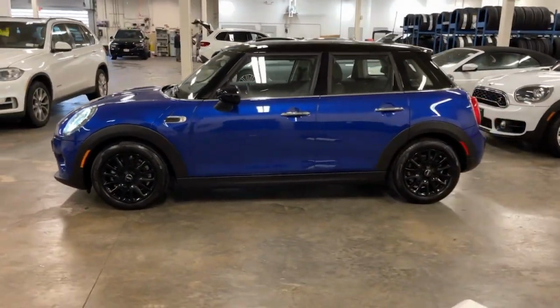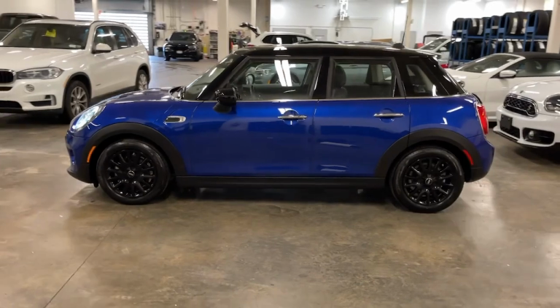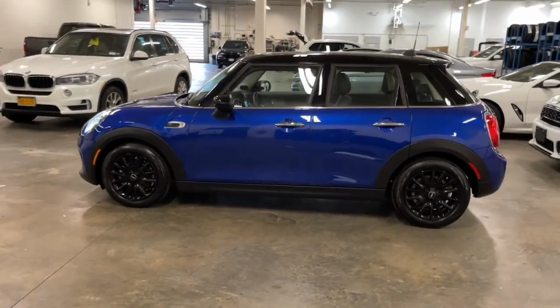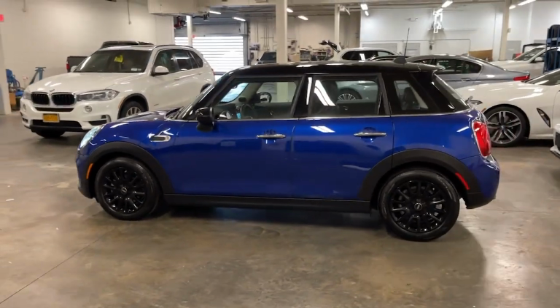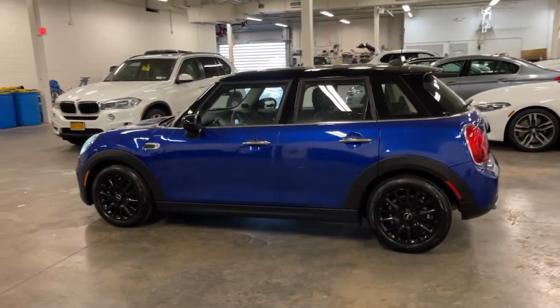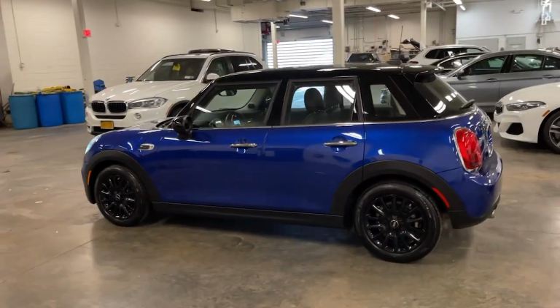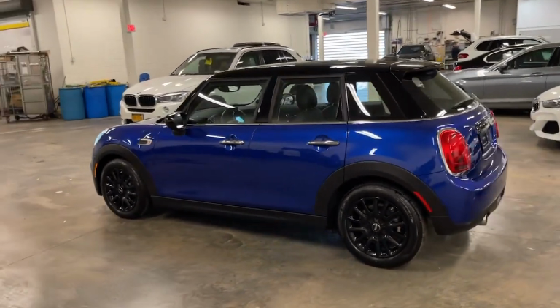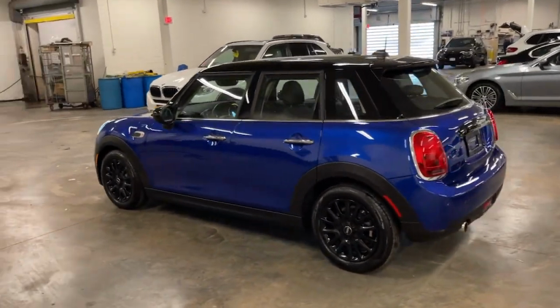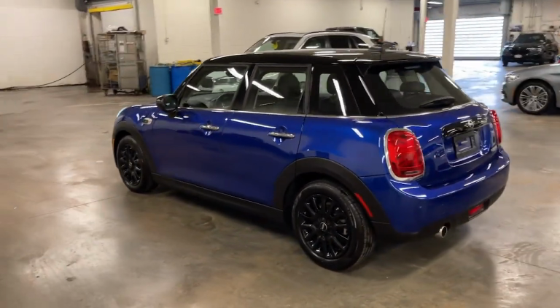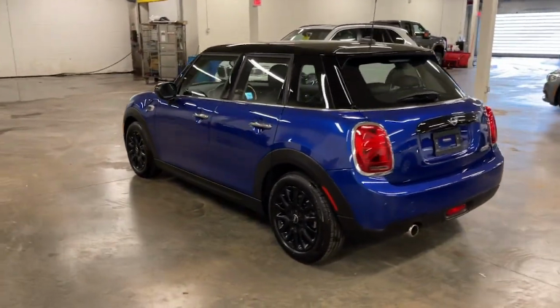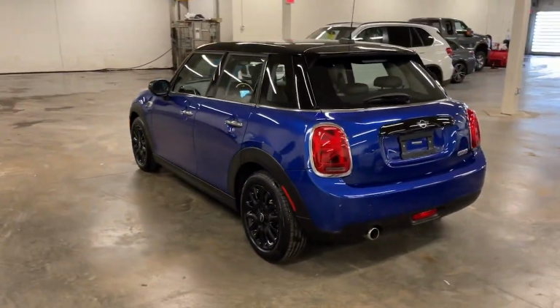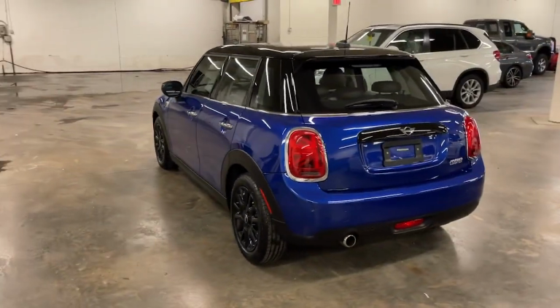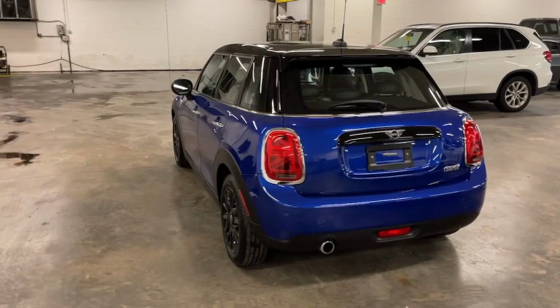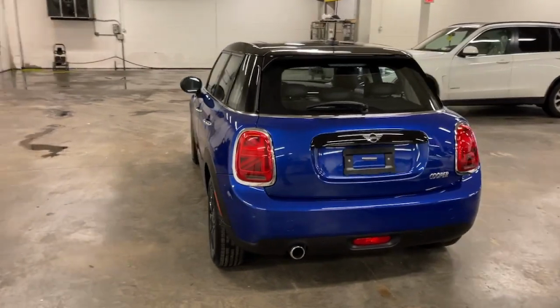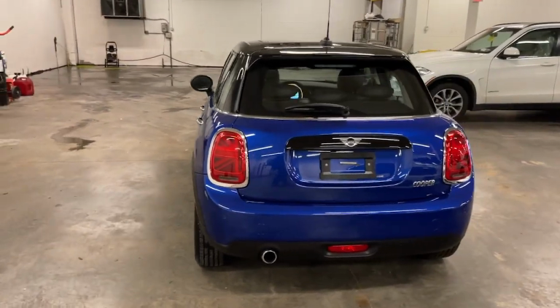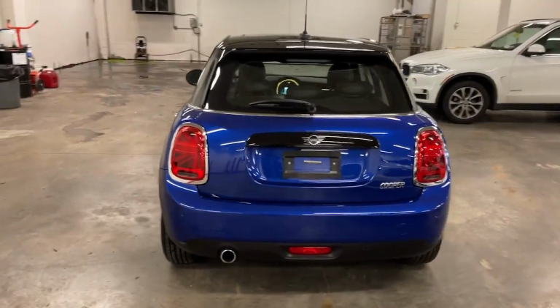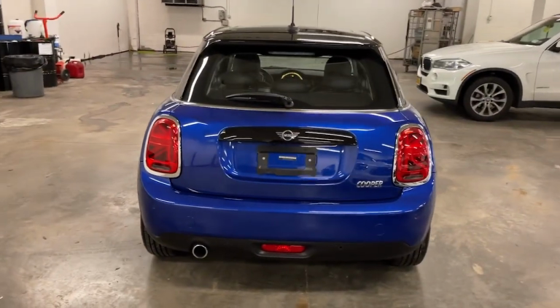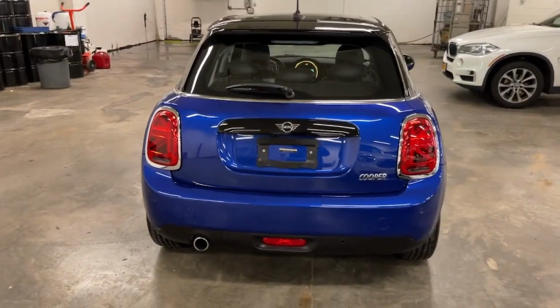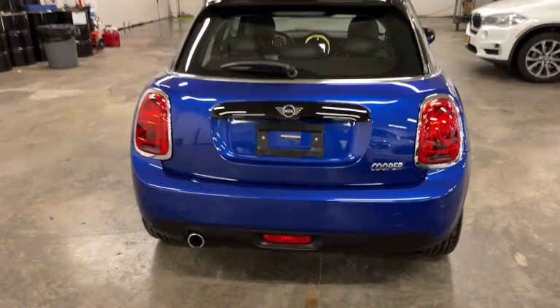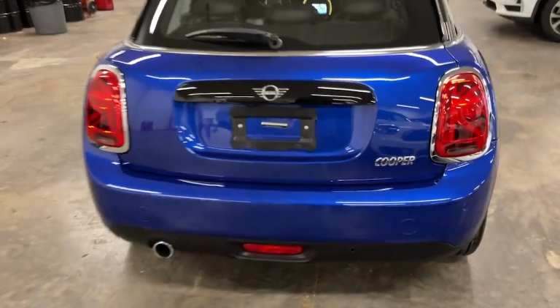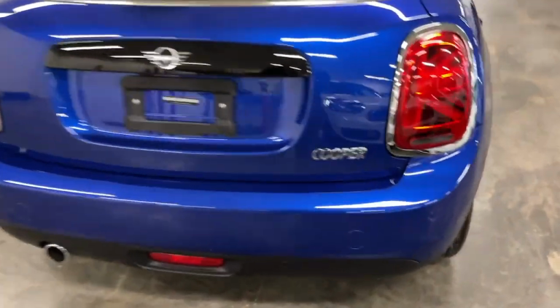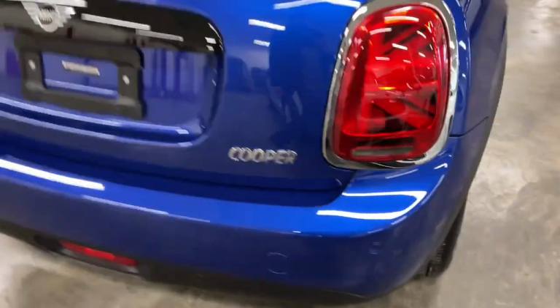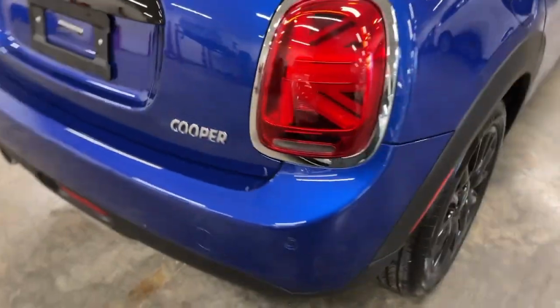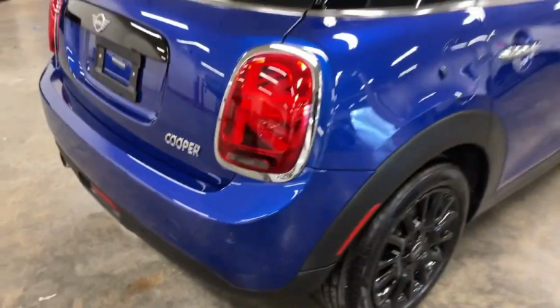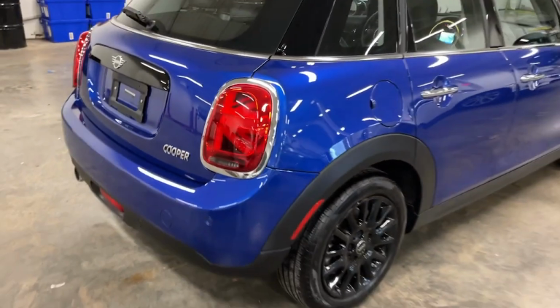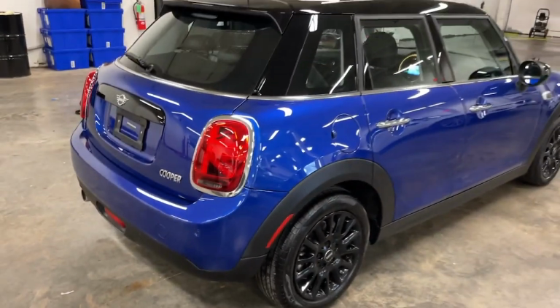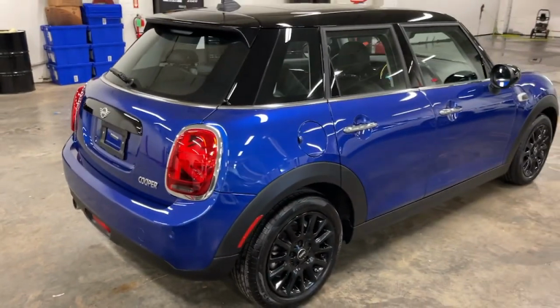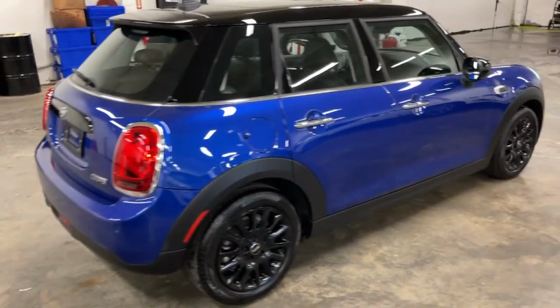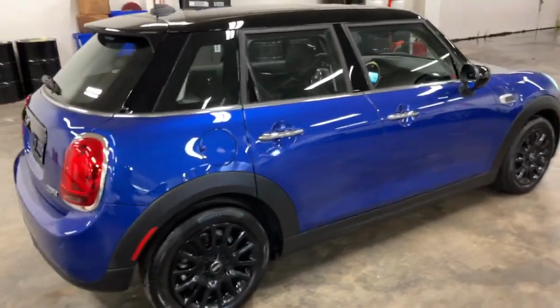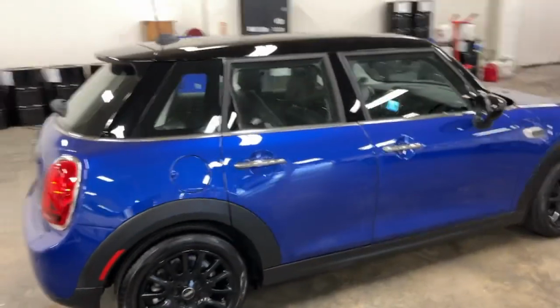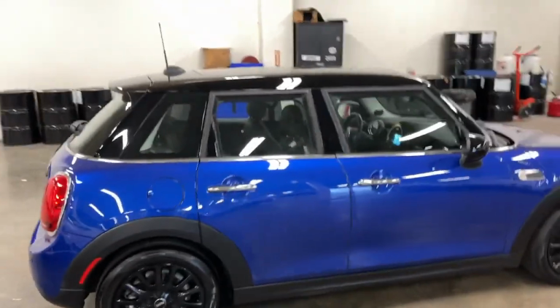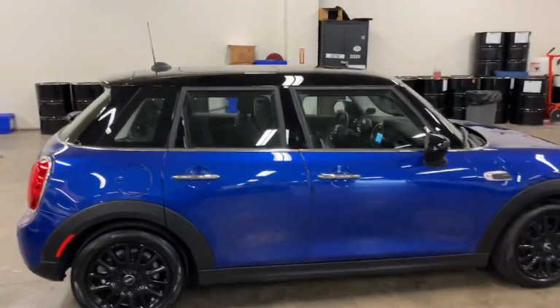This artfully designed Mini Cooper Hardtop delivers track-inspired handling, fun-loving retro styling, advanced safety features like automated emergency braking, and loads of personality. Driving it makes you smile from the inside out.